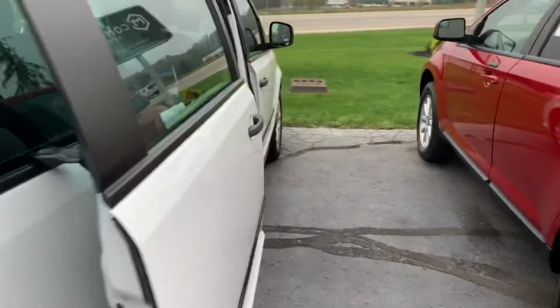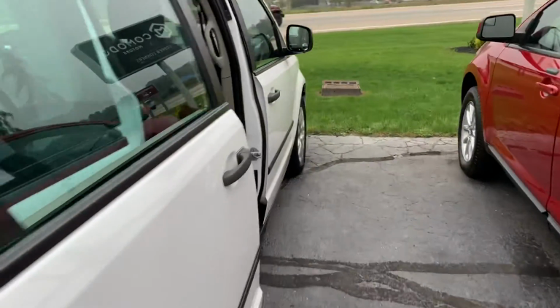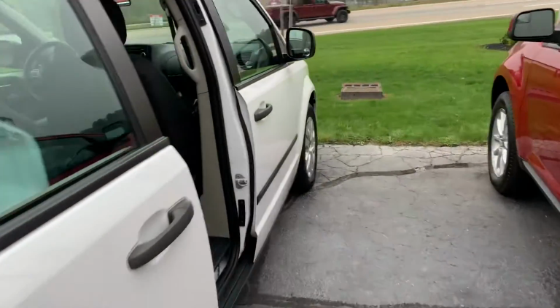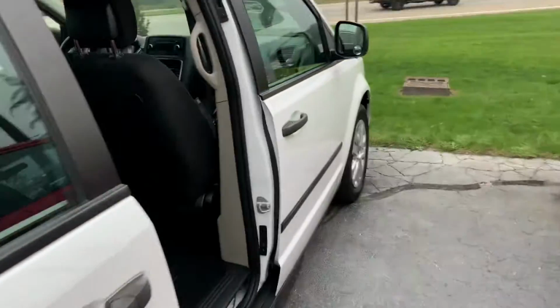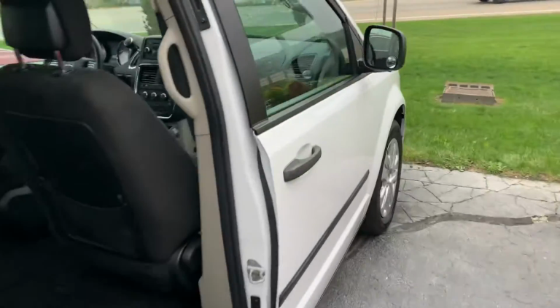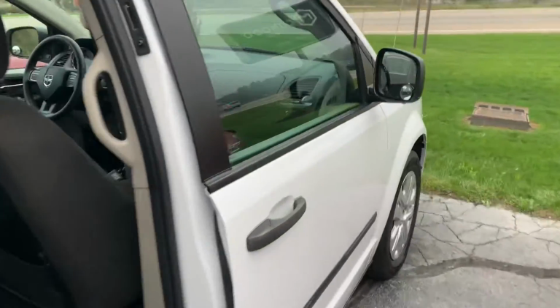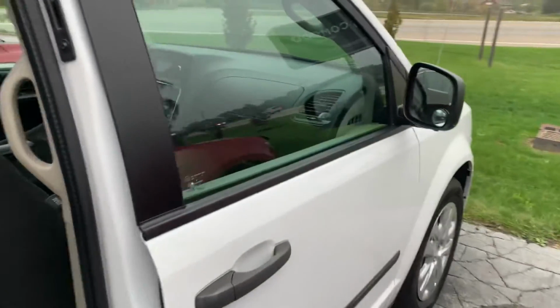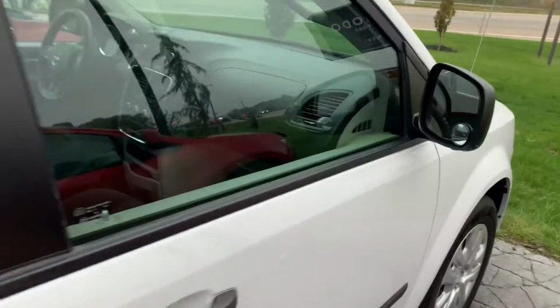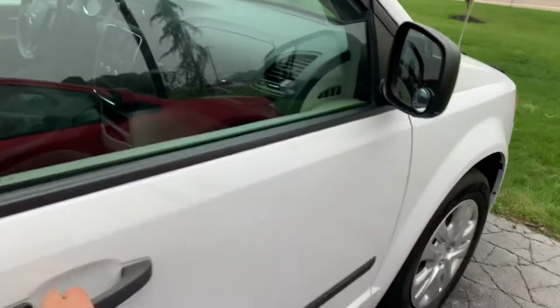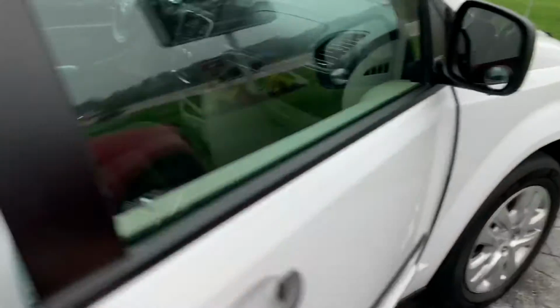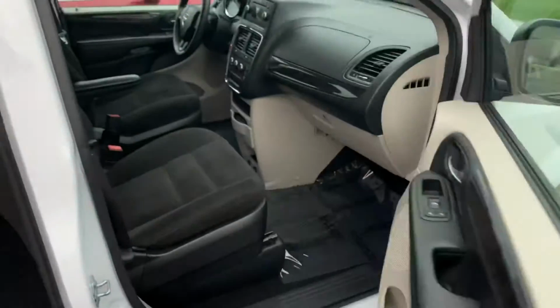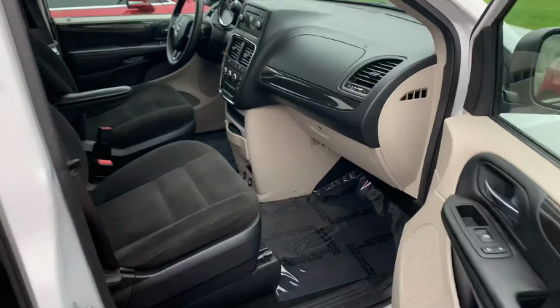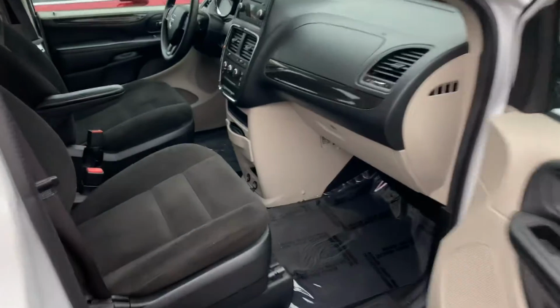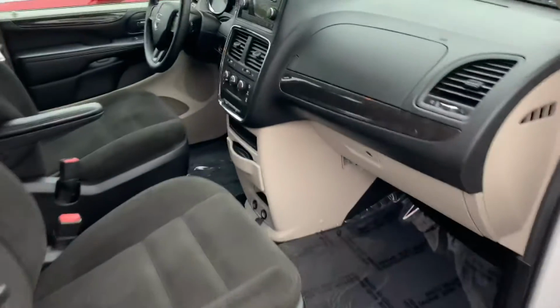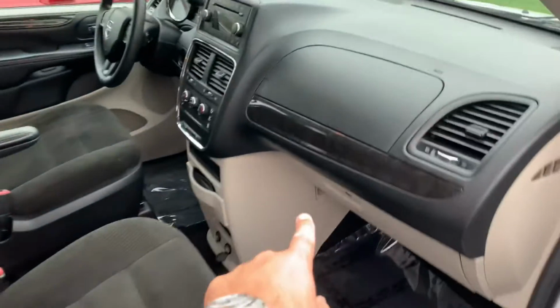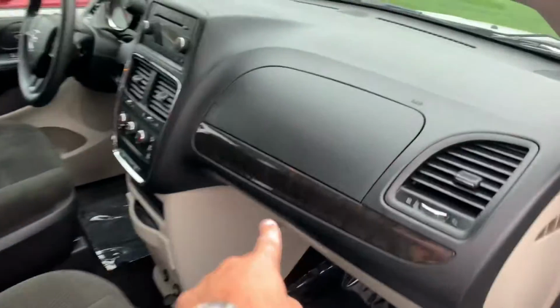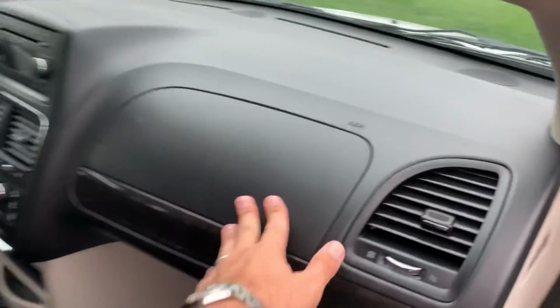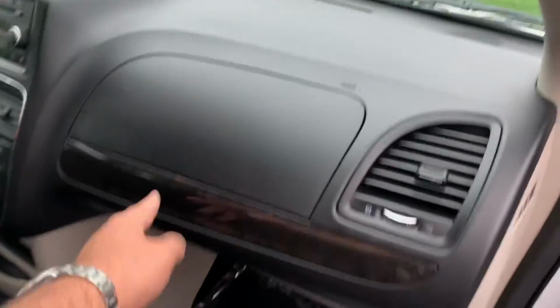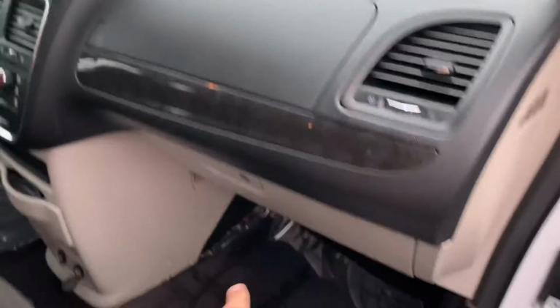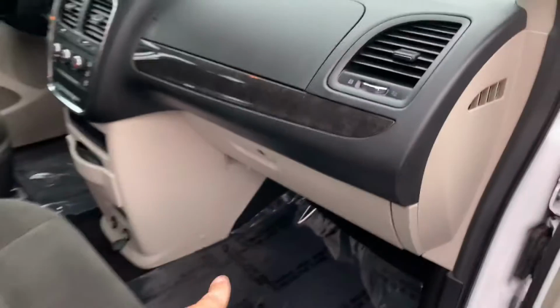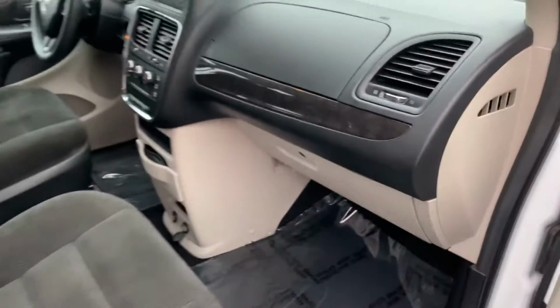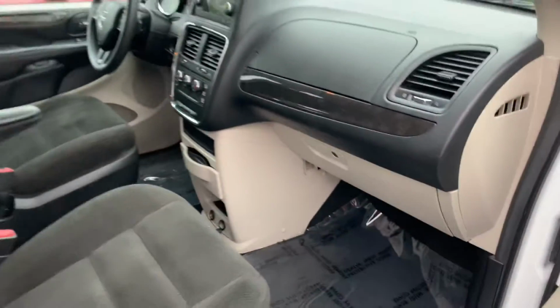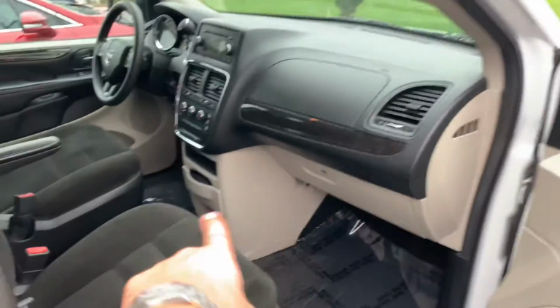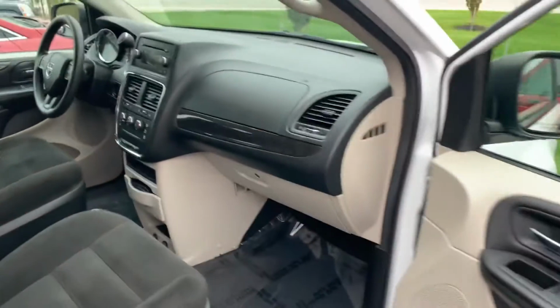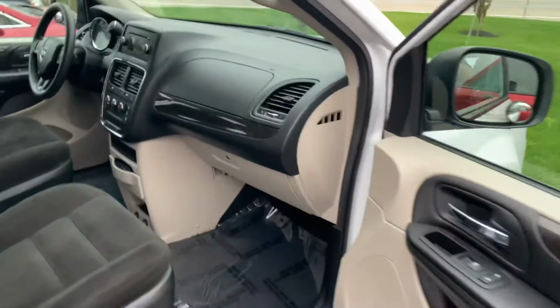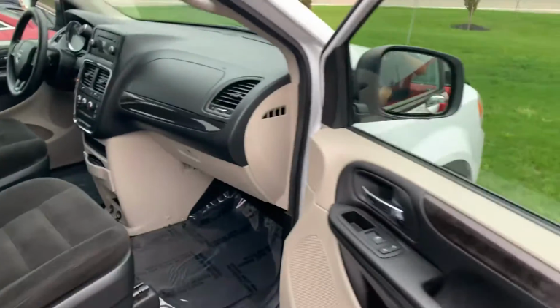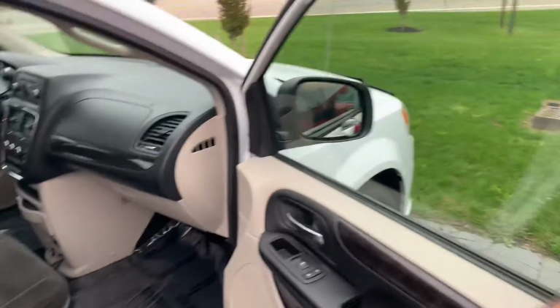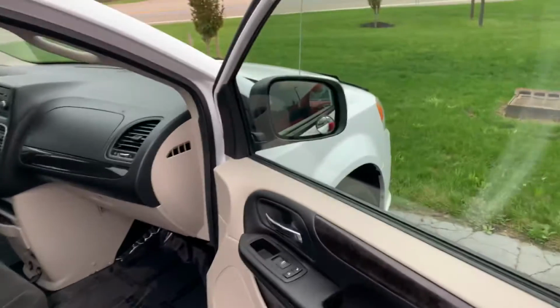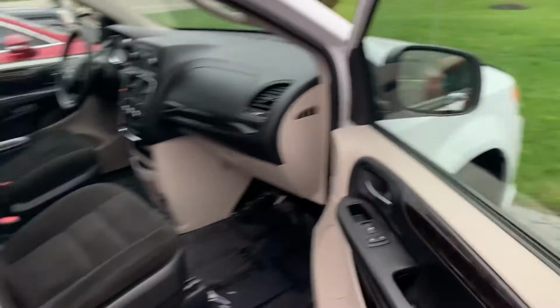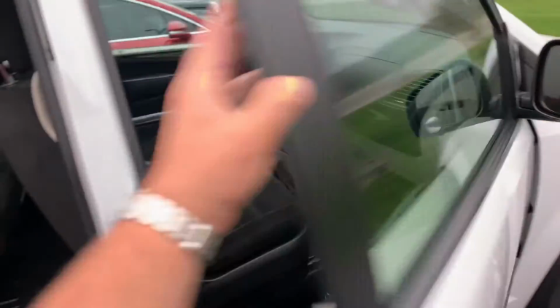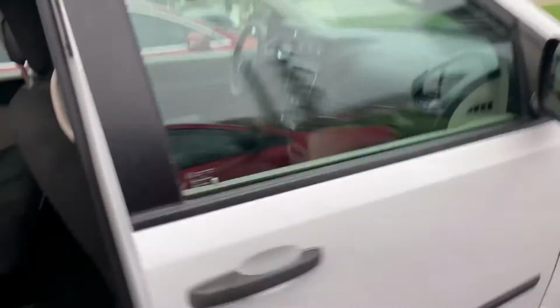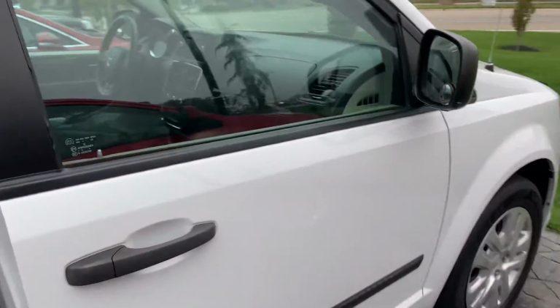Great family van here. It's a 2015. Got a two-tiered glove box — this one opens and then the lower one opens. It's got two 12-volt plugs down there. This thing's dialed and ready to go.